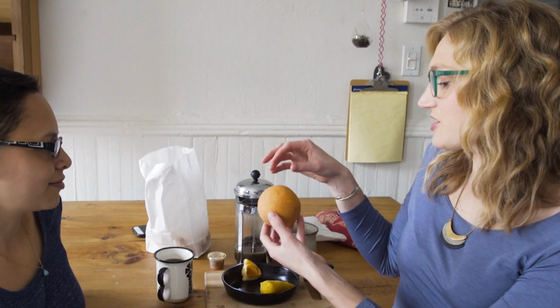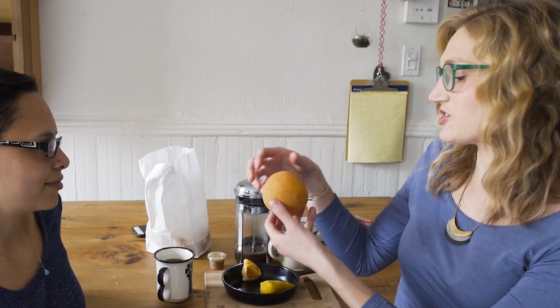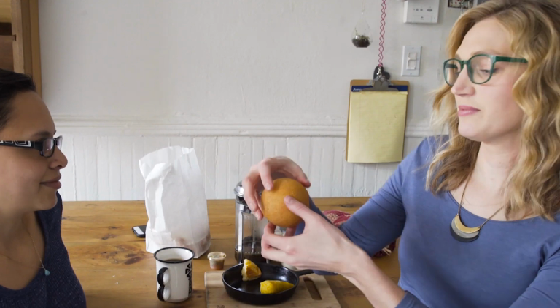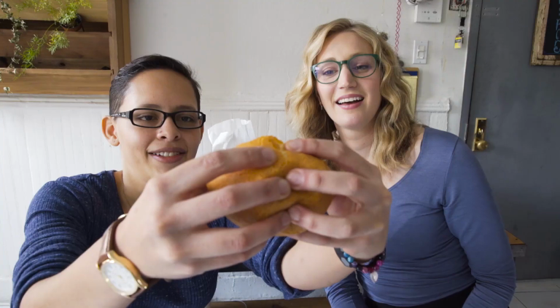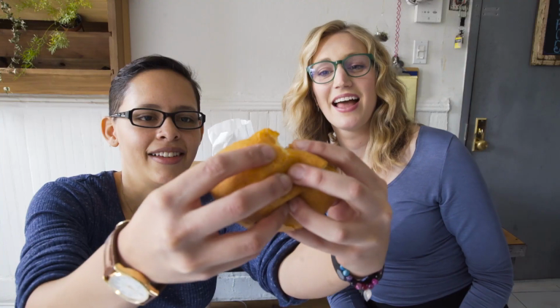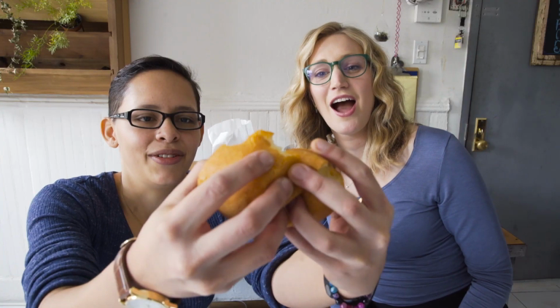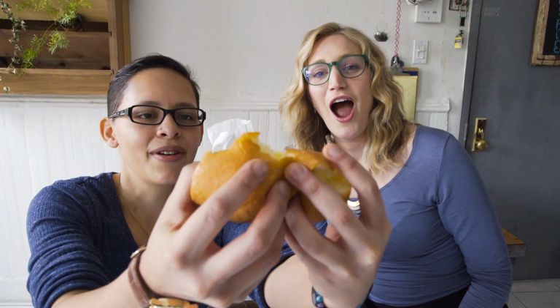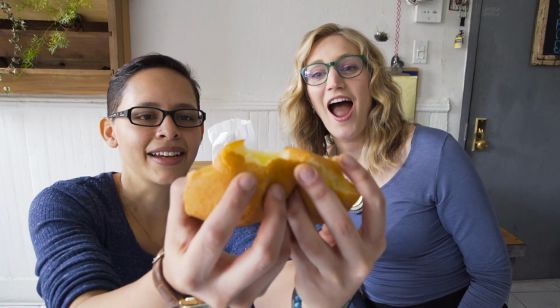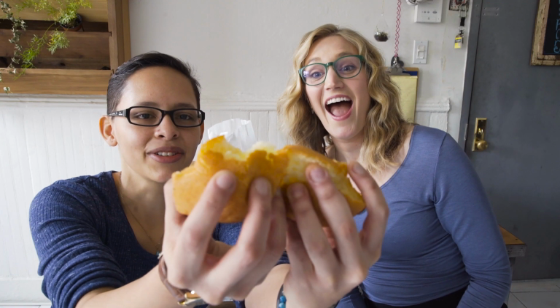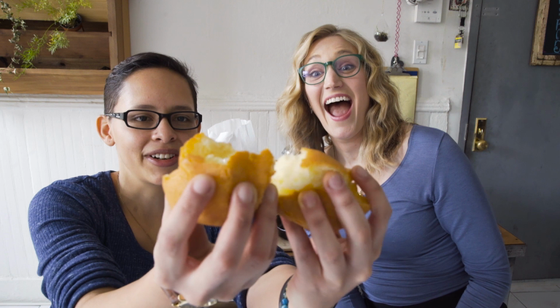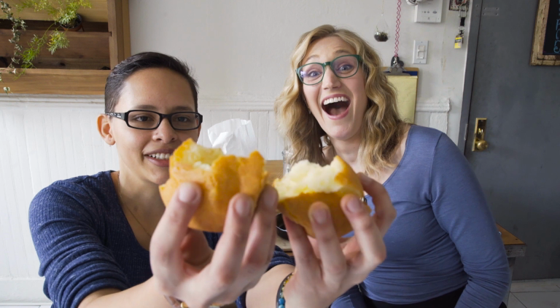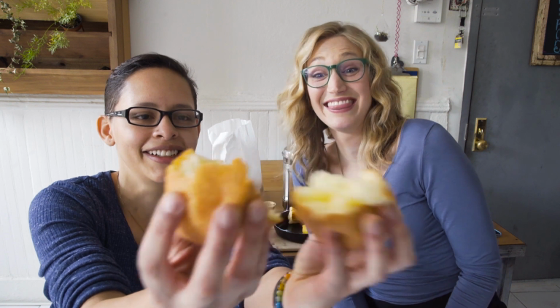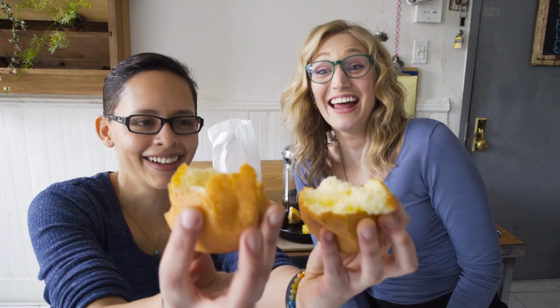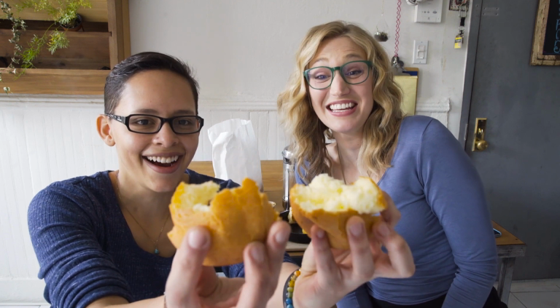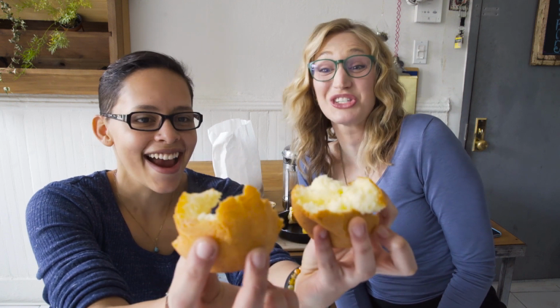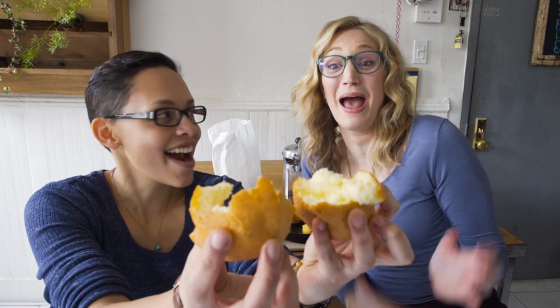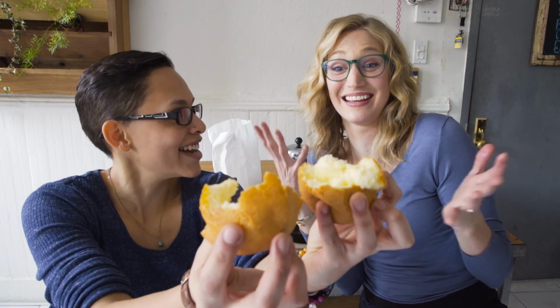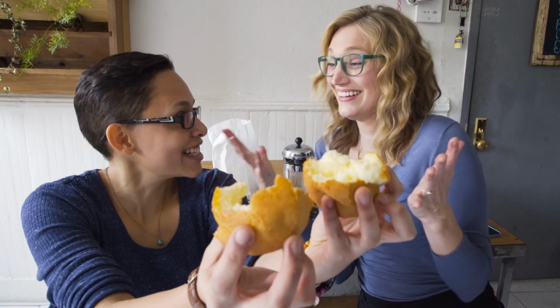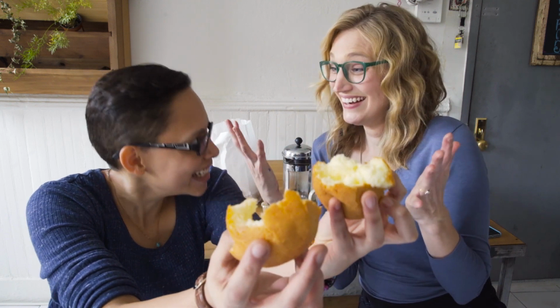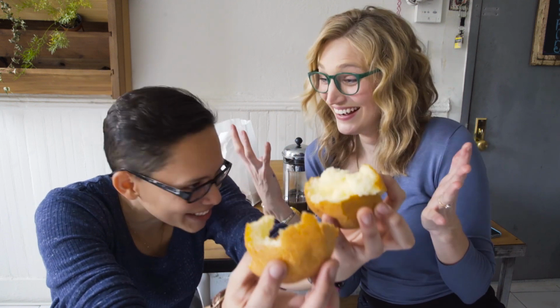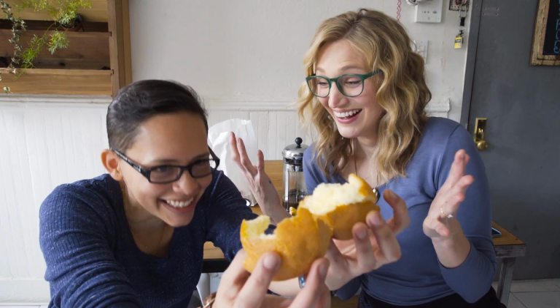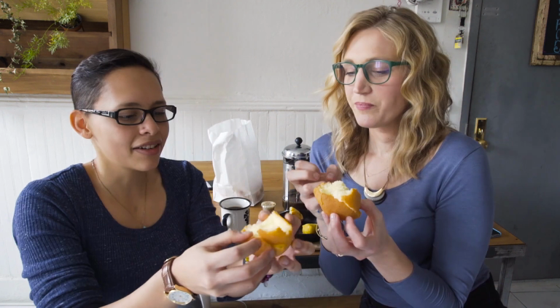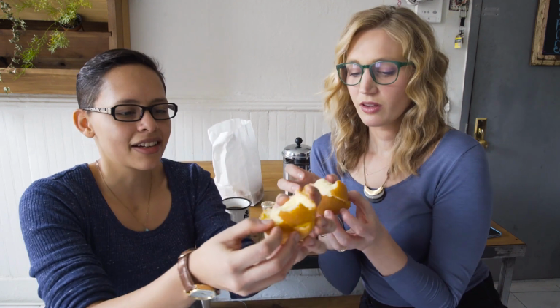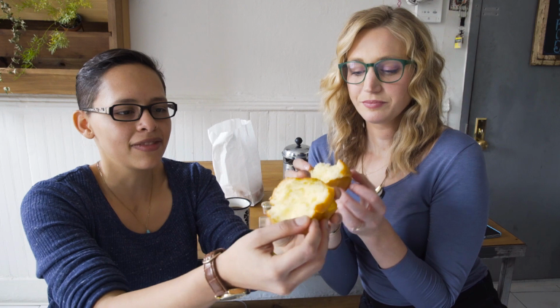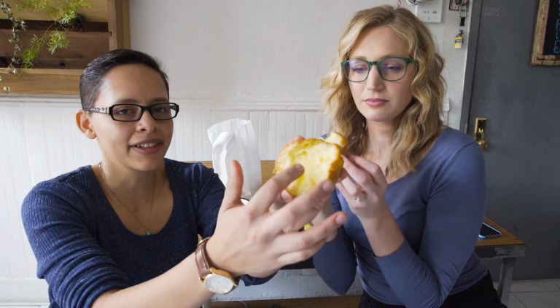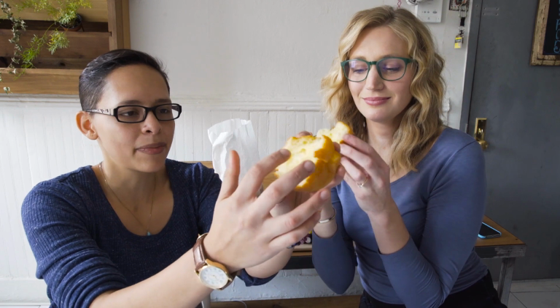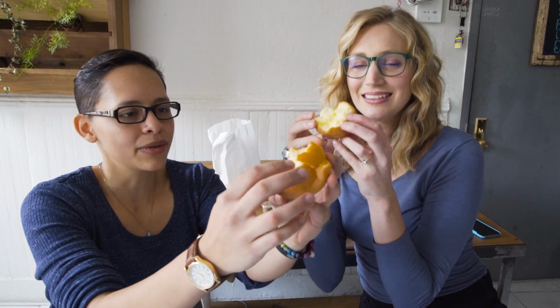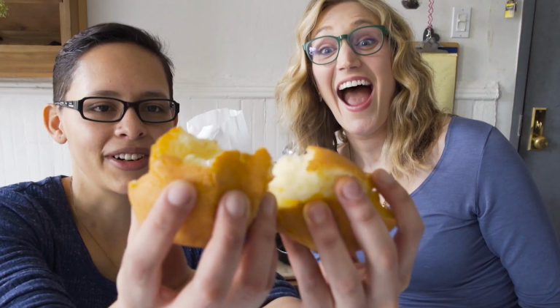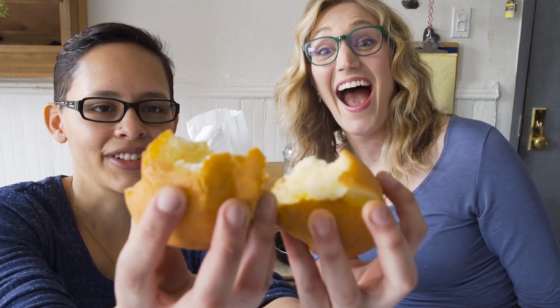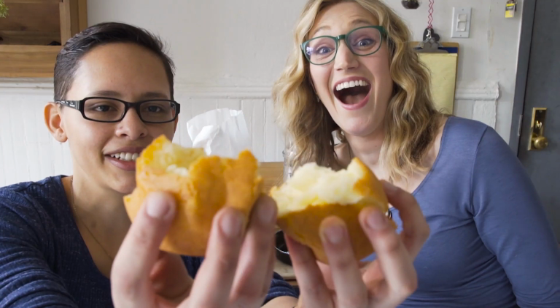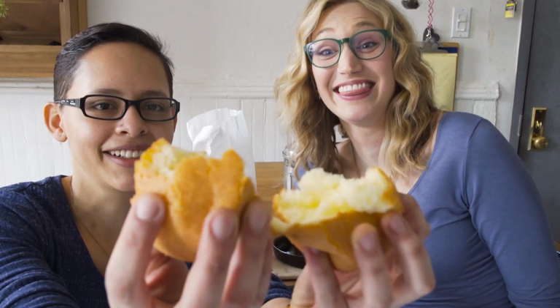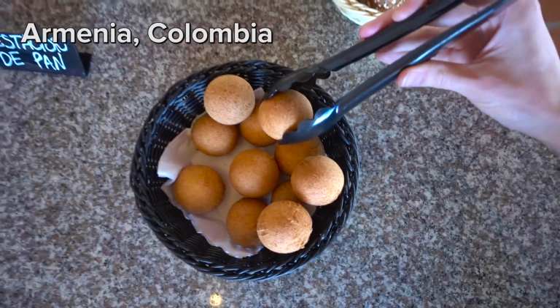Next up: buñuelo. It's like a fluffy little pillow. Like the others, this is best warm.